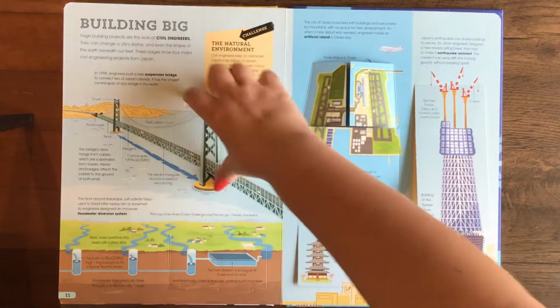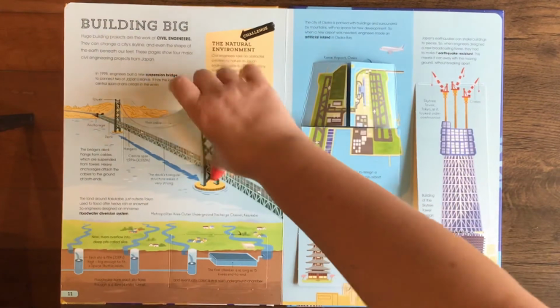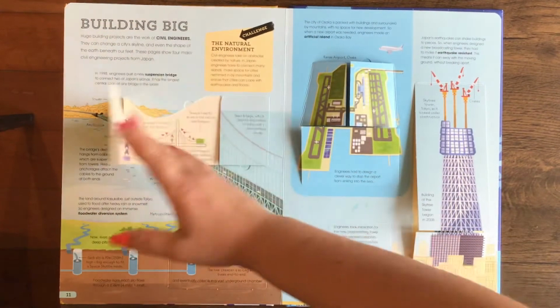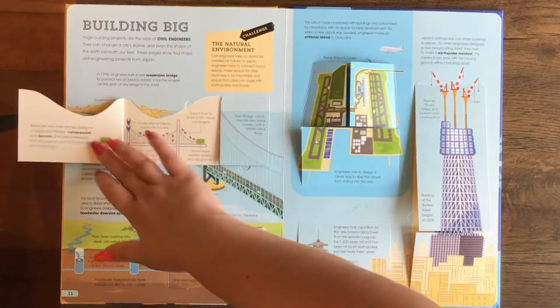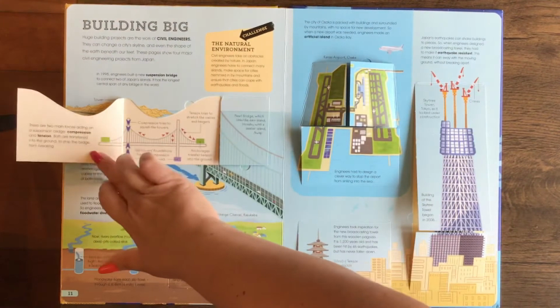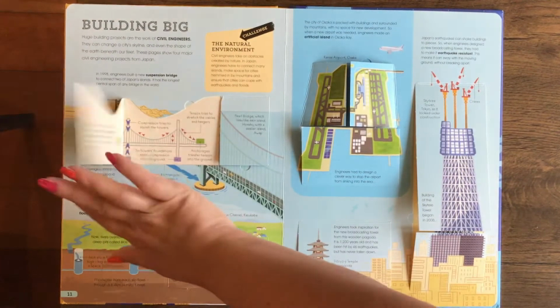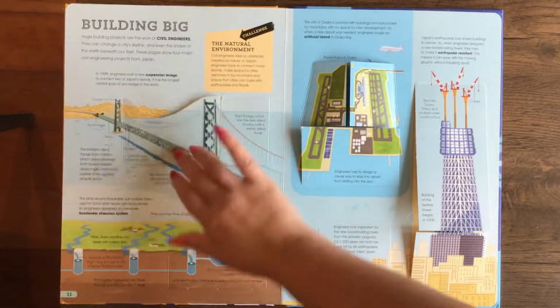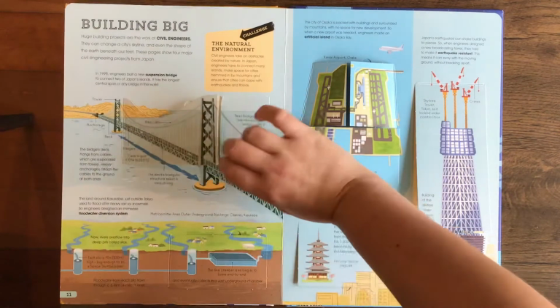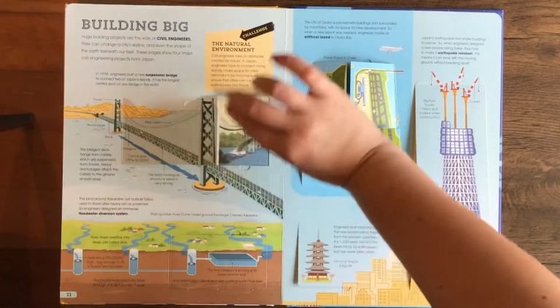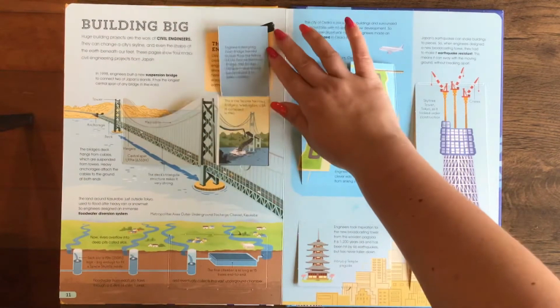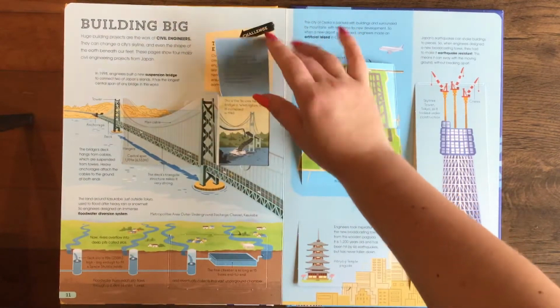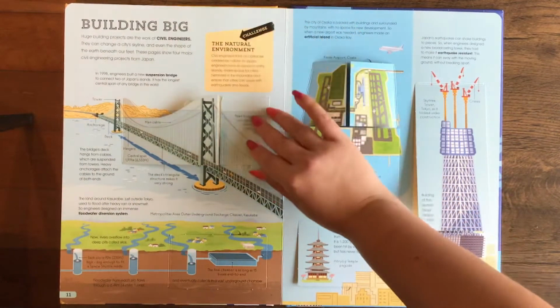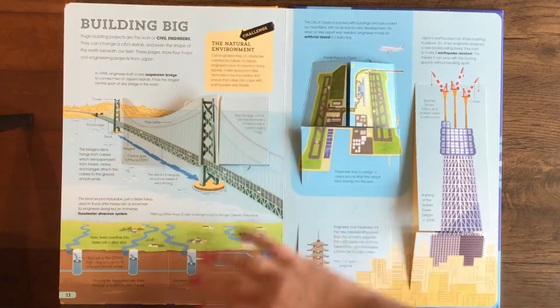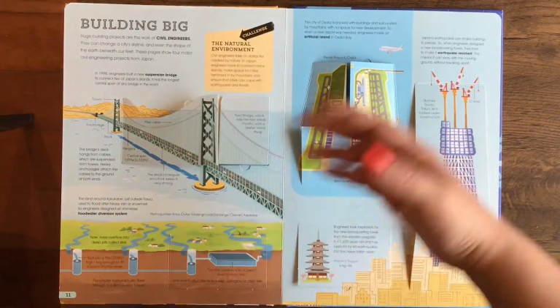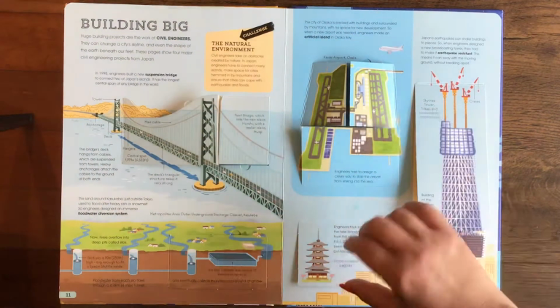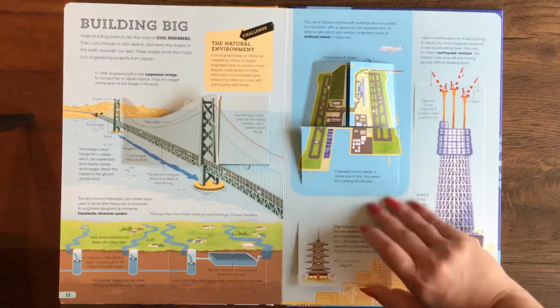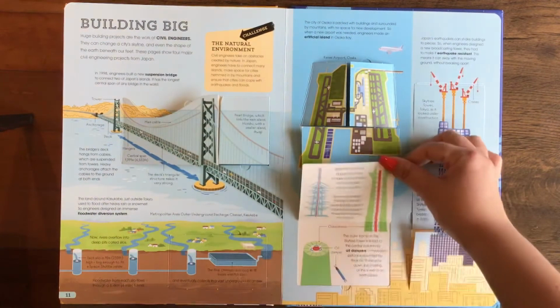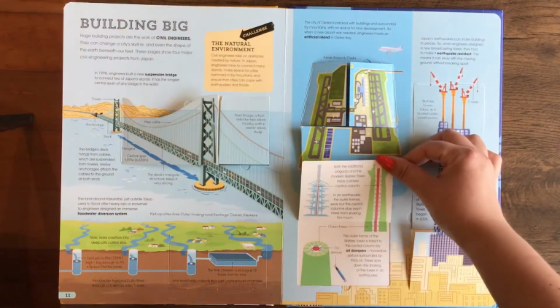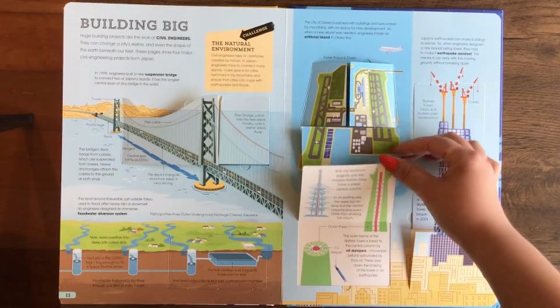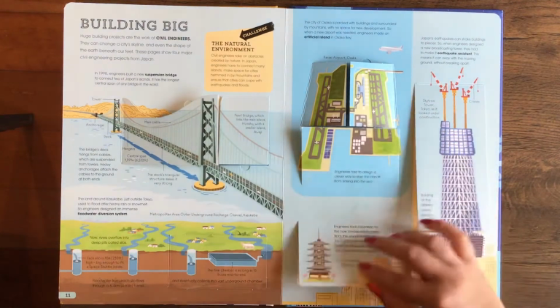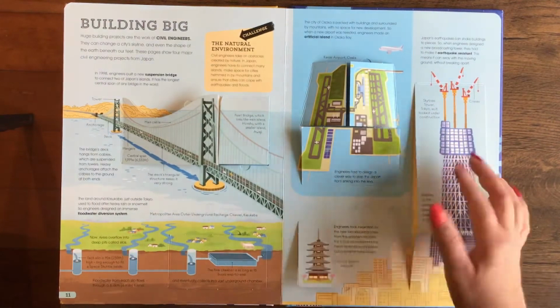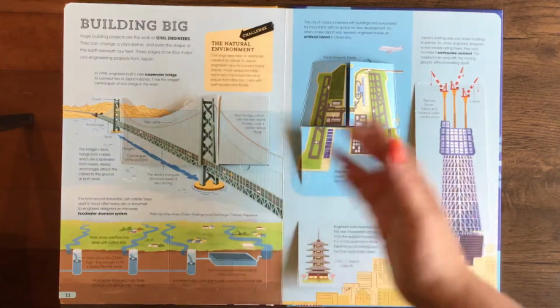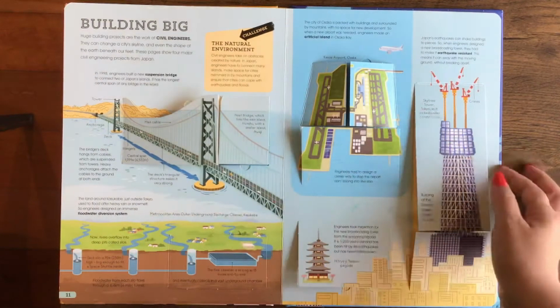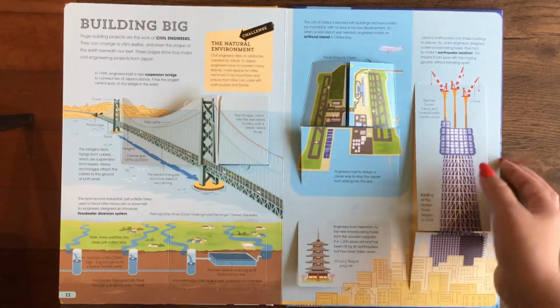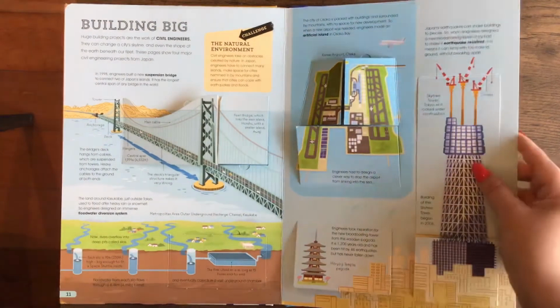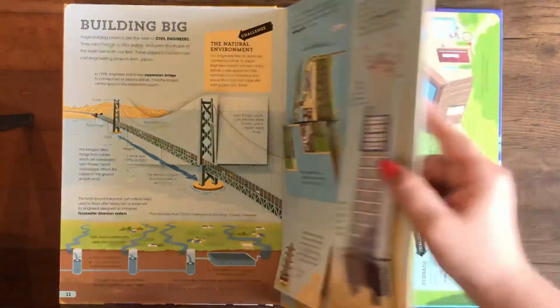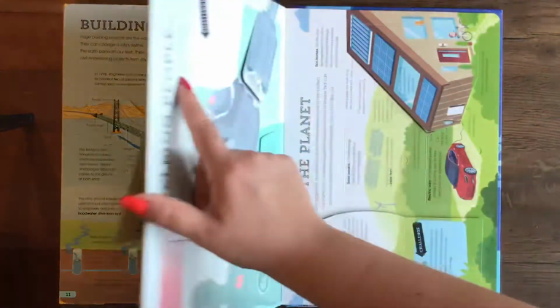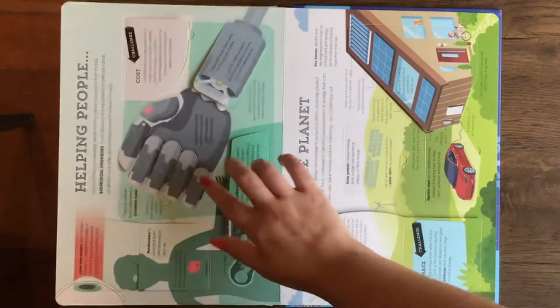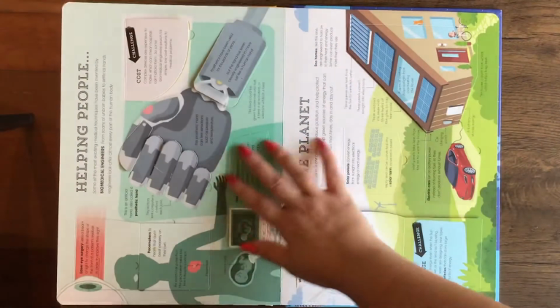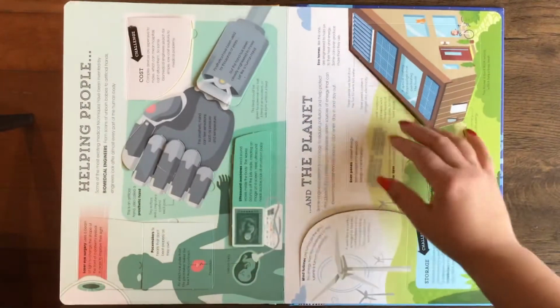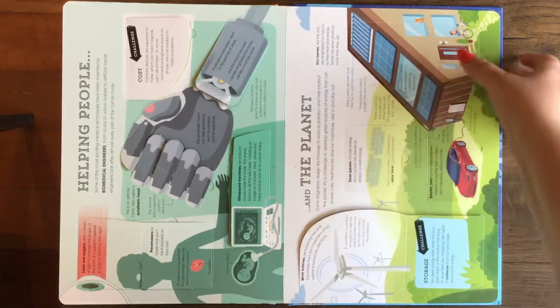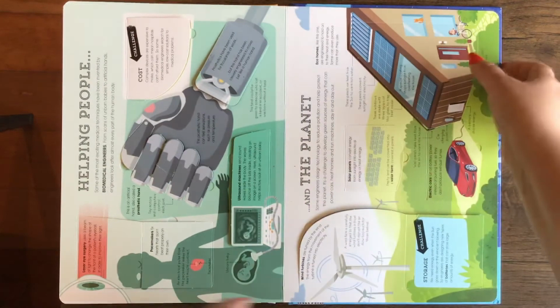So if your child might be interested in something like that — if they're maybe into Legos, or into drawing maps, or into building things — then they would kind of figure, oh, maybe a civil engineer is the job for me.